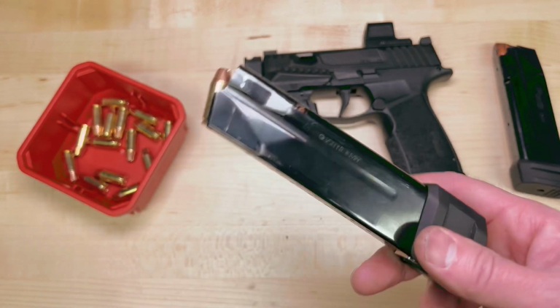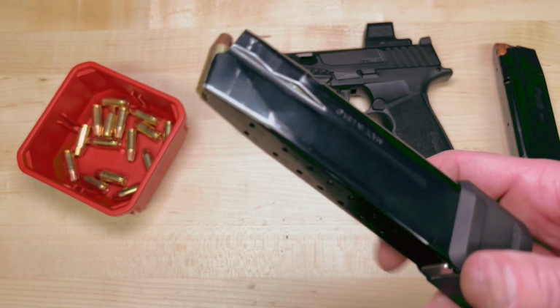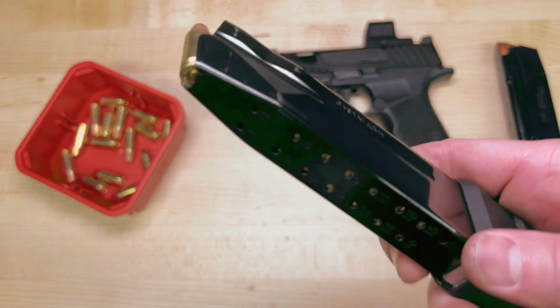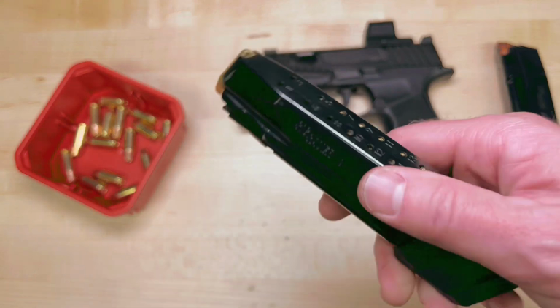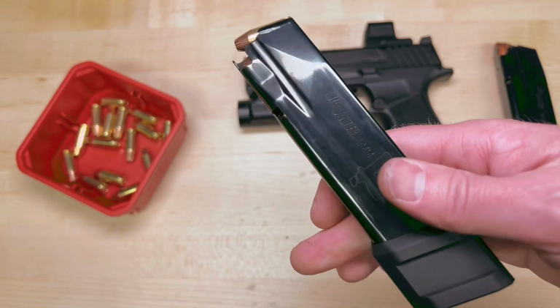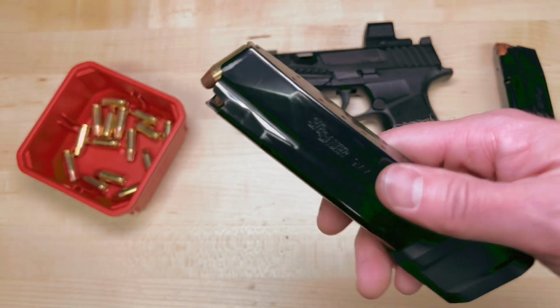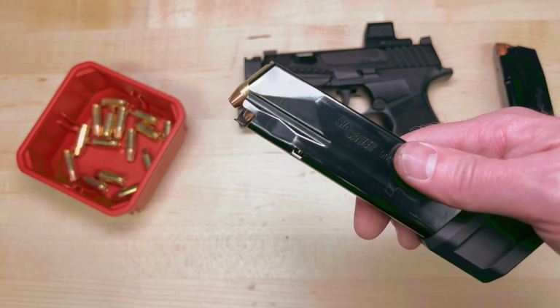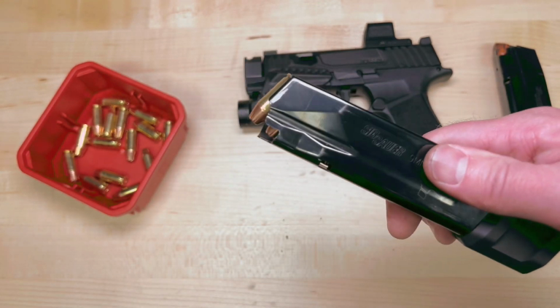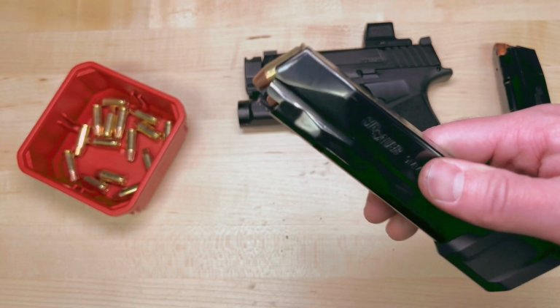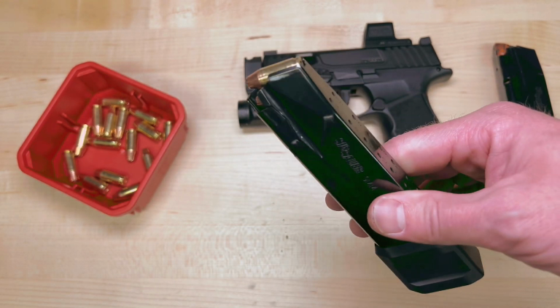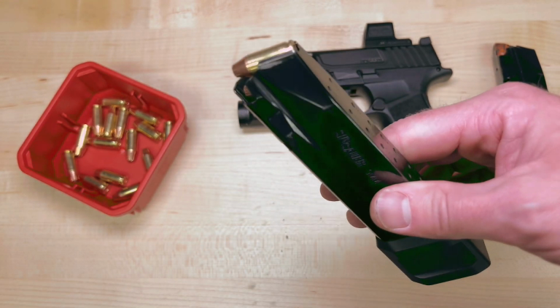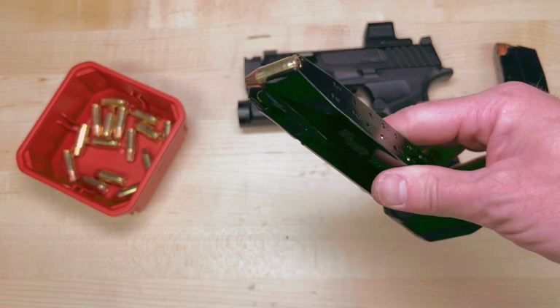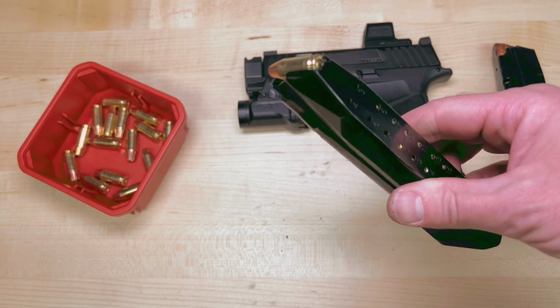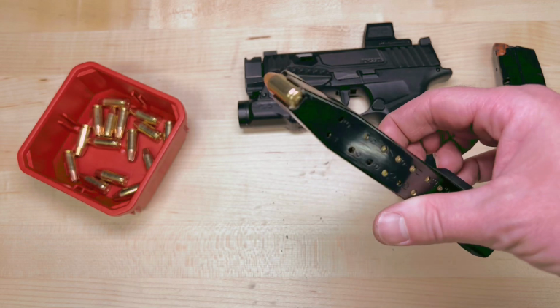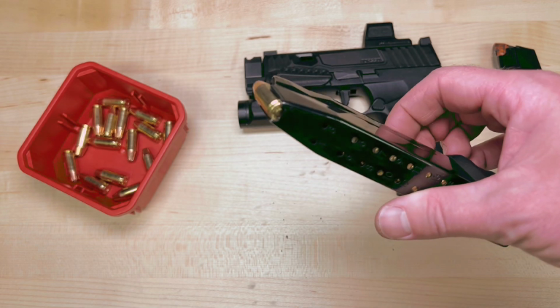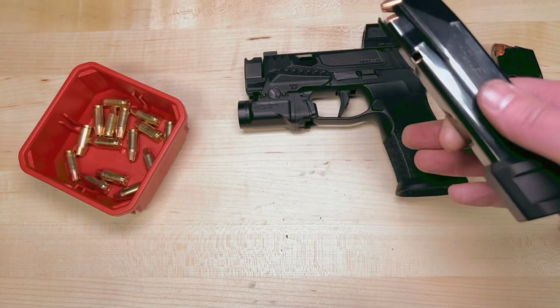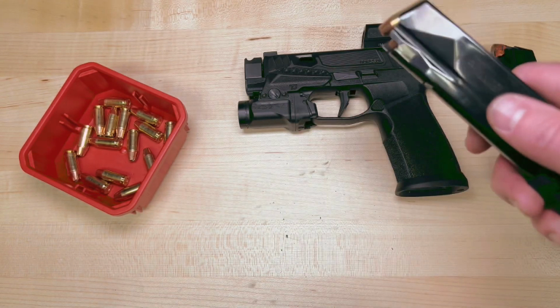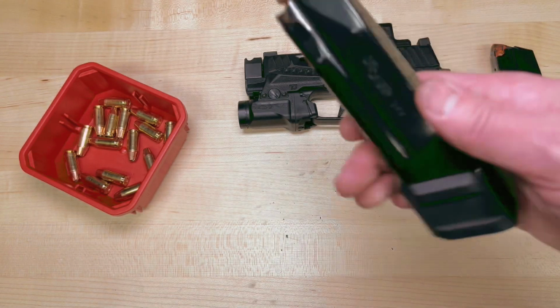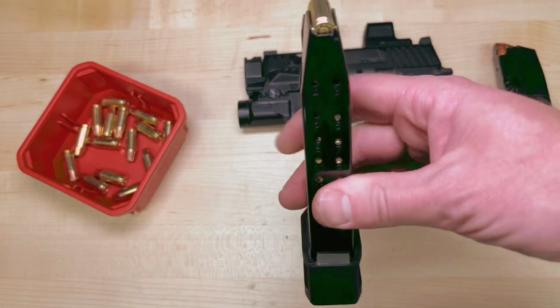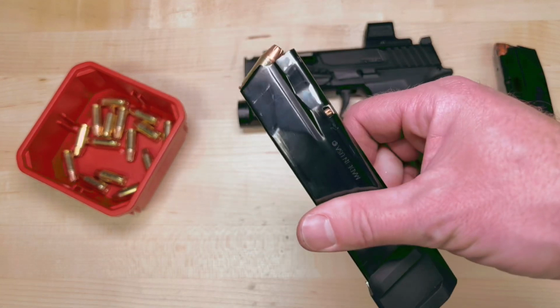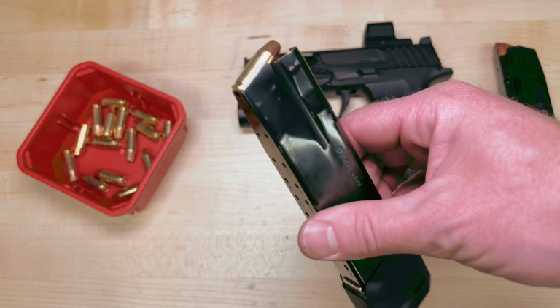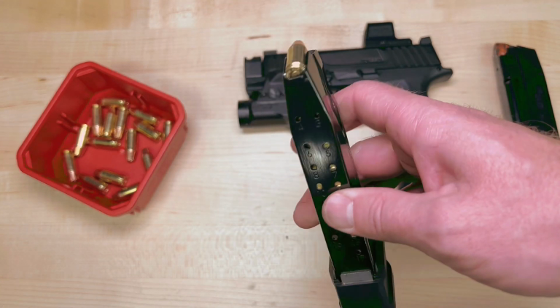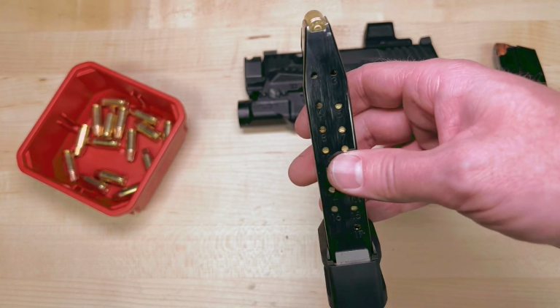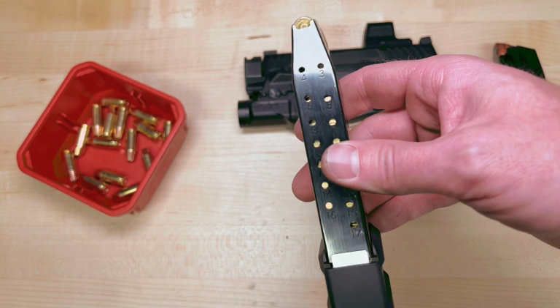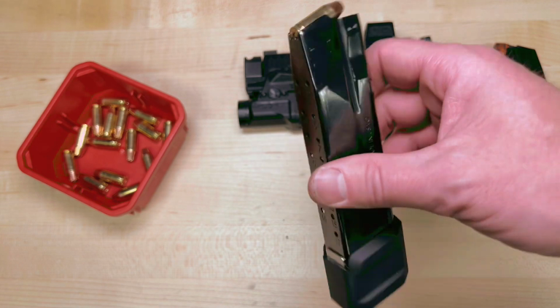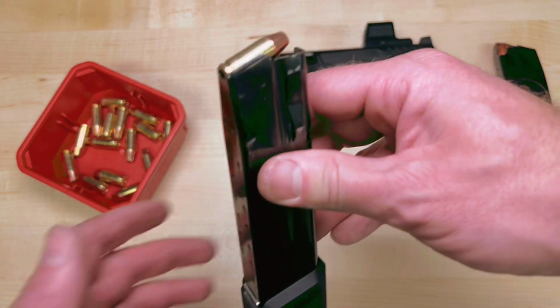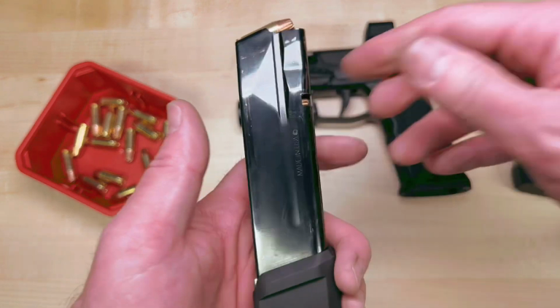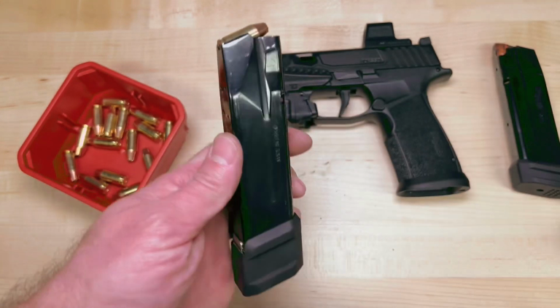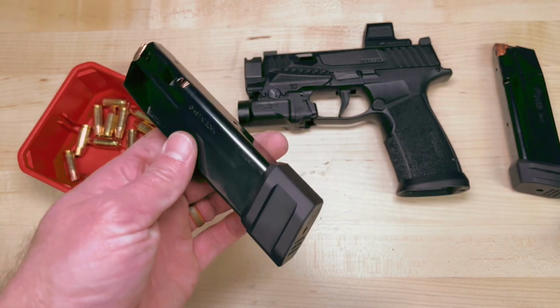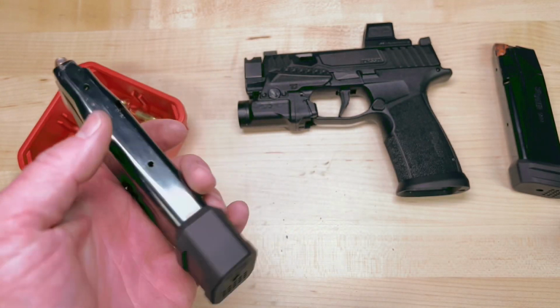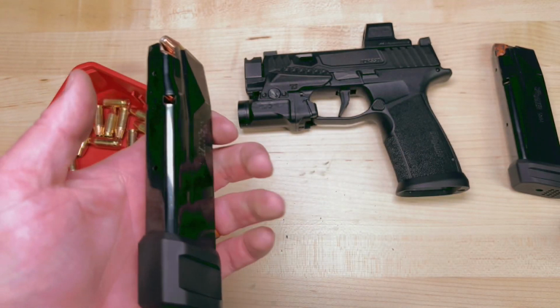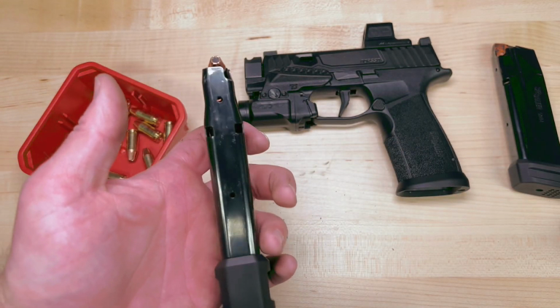Please, guys — sure, it's technically a plus 5, but it's not really ideal. You're going to run the risk of malfunctions. Count it and keep it to 21, and you should be good.